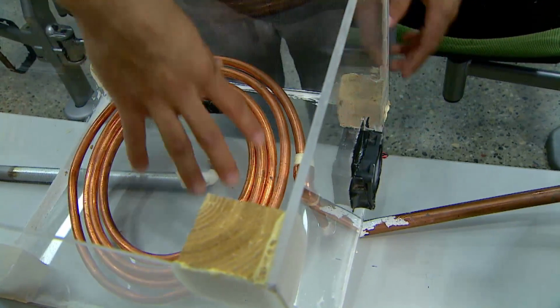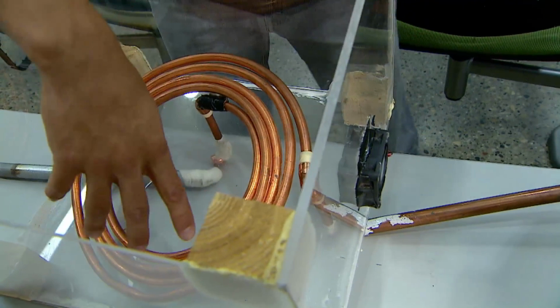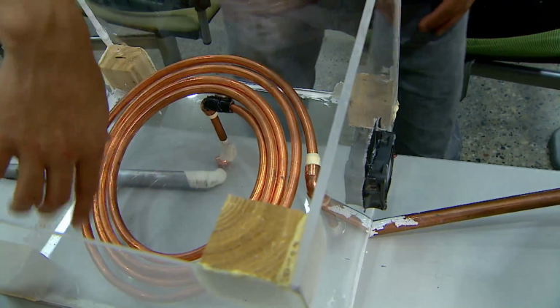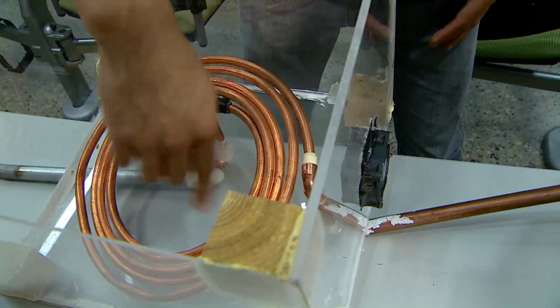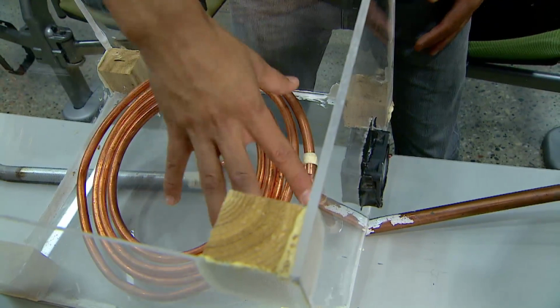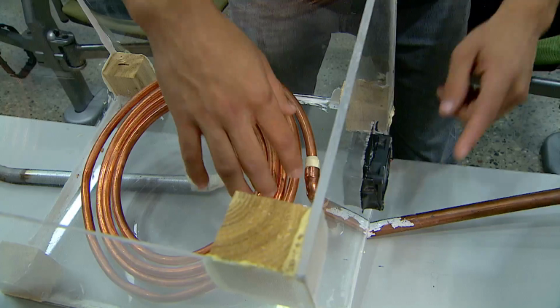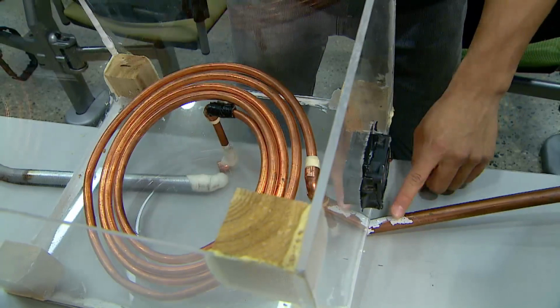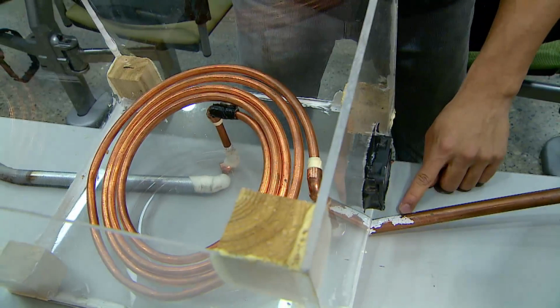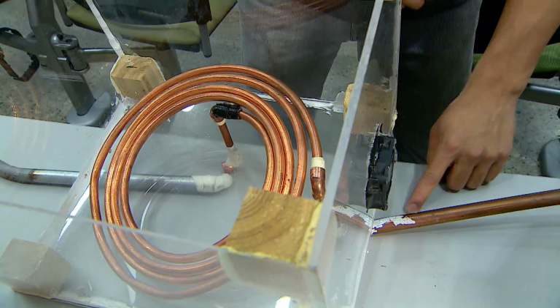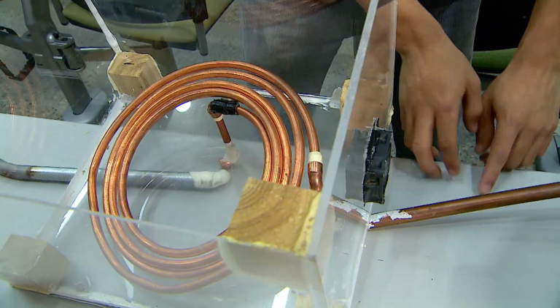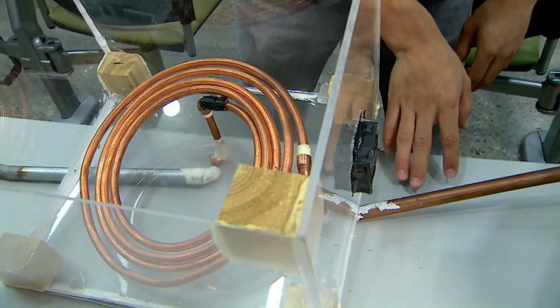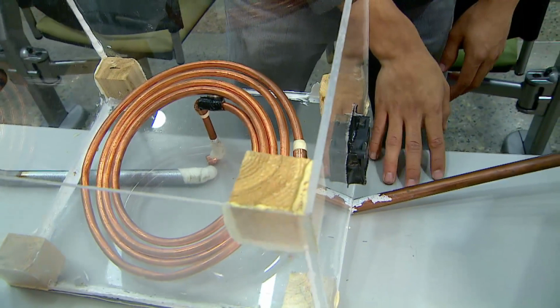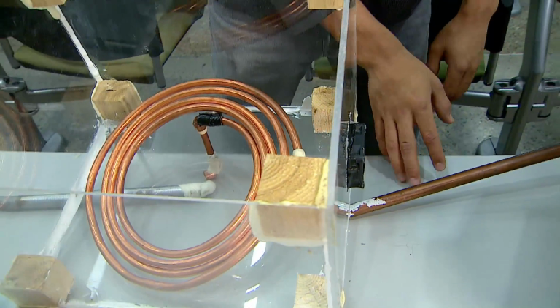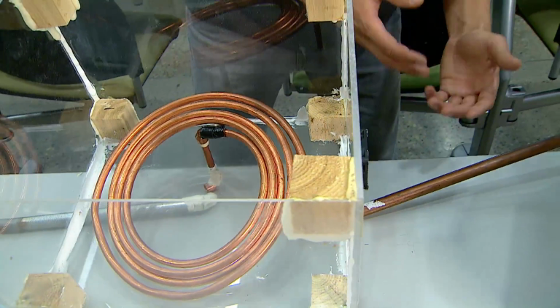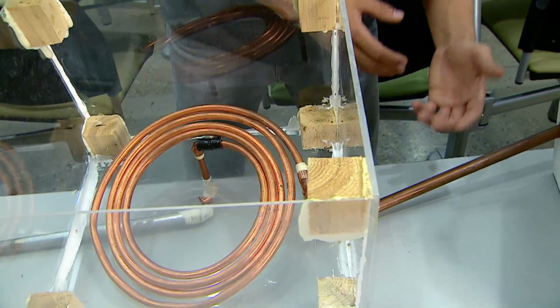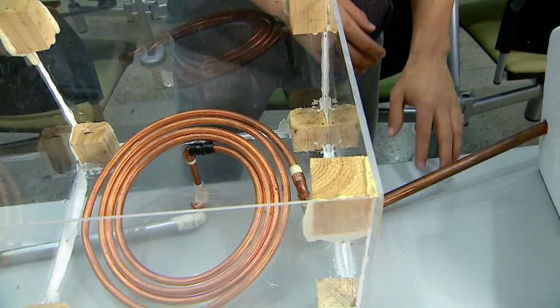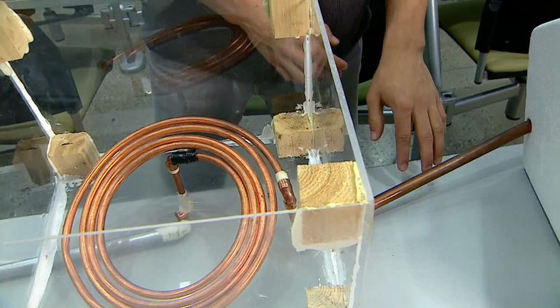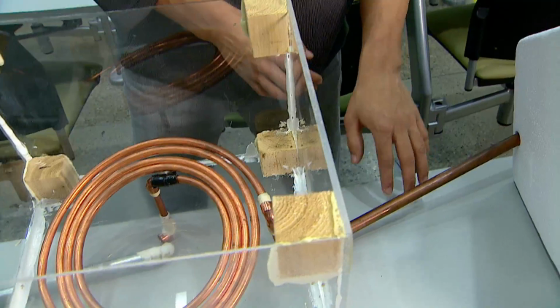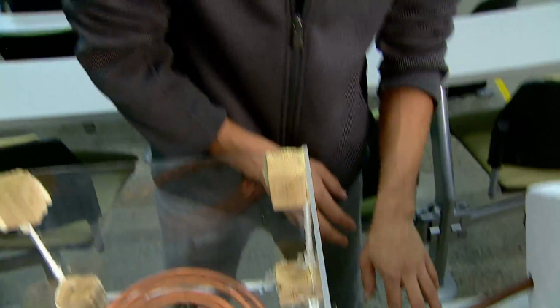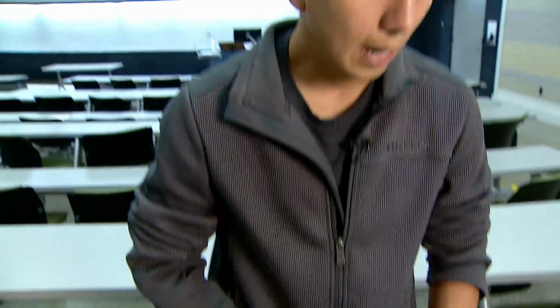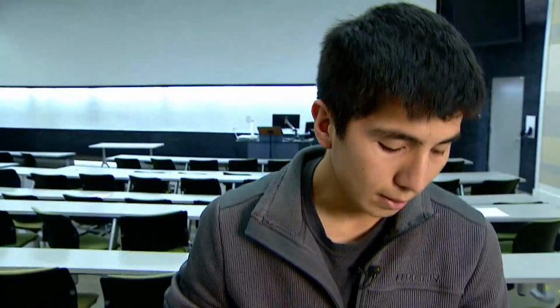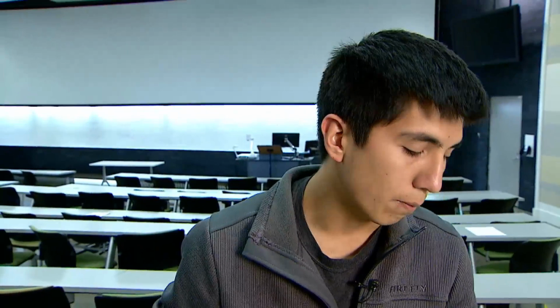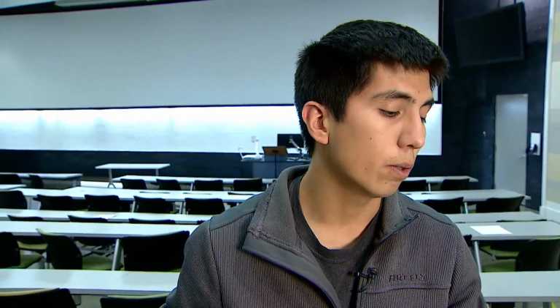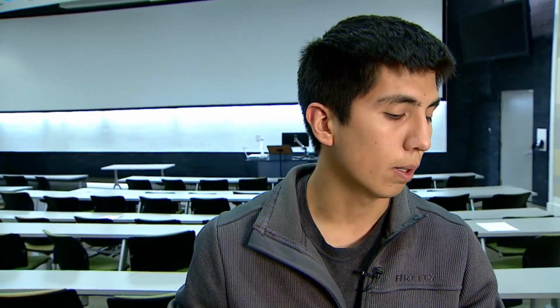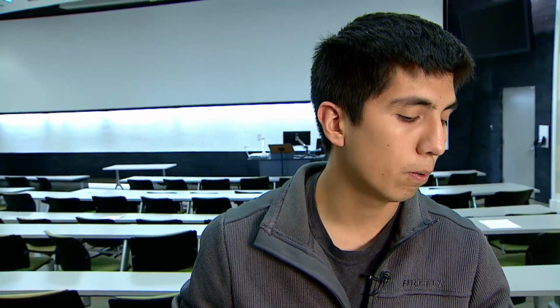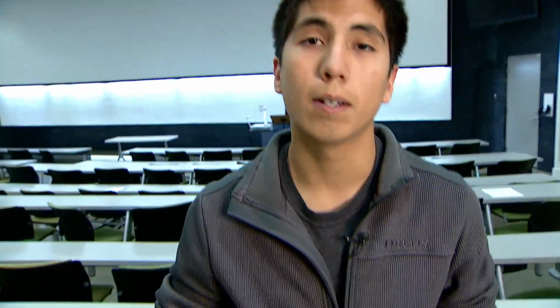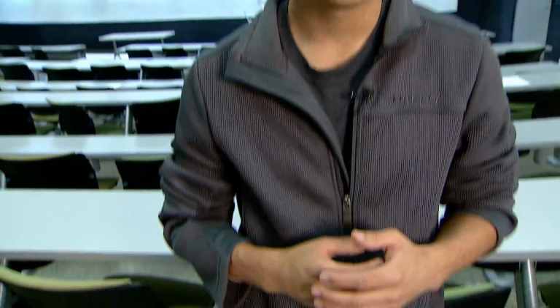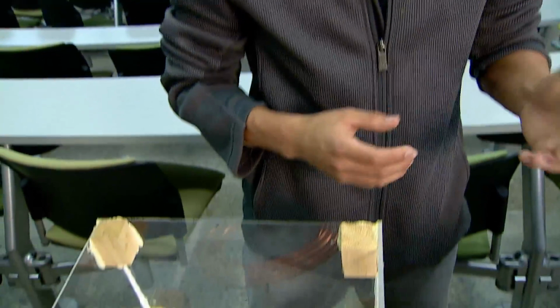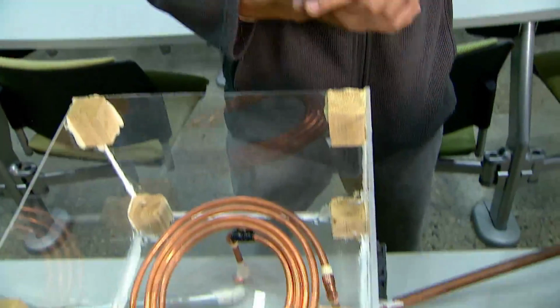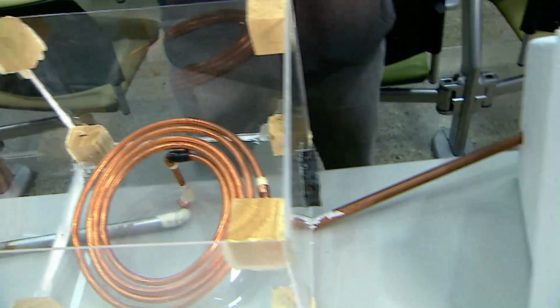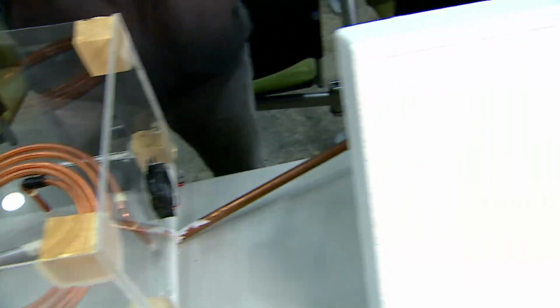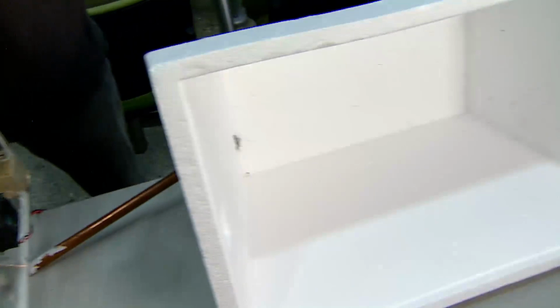As the air continues to flow and cool, it'll flow underground. This section is still underground, so it's still being cooled further by the Earth. As it finally enters the food container, it'll be cold enough to keep the food from spoiling.